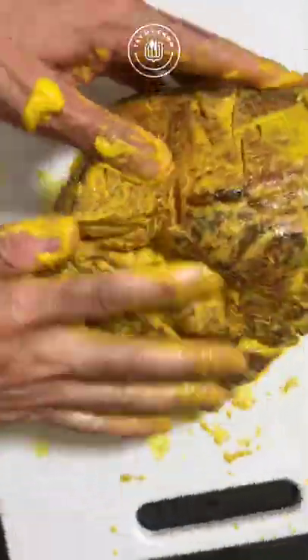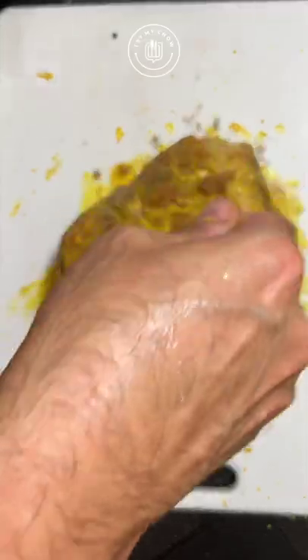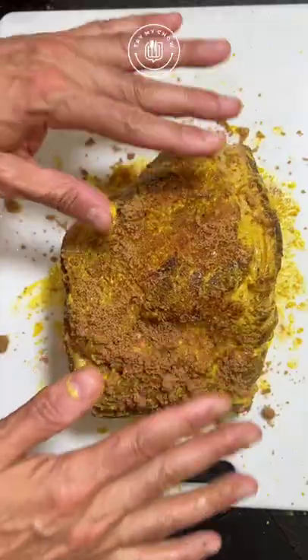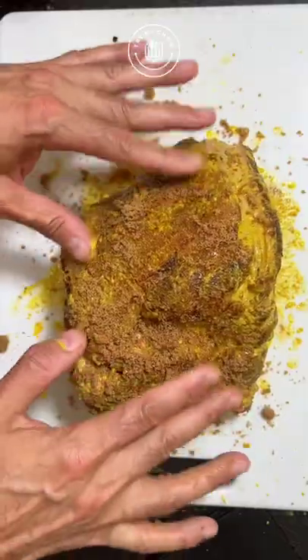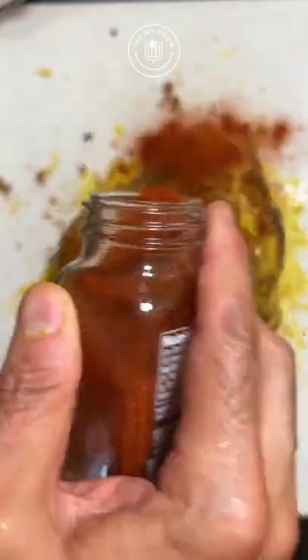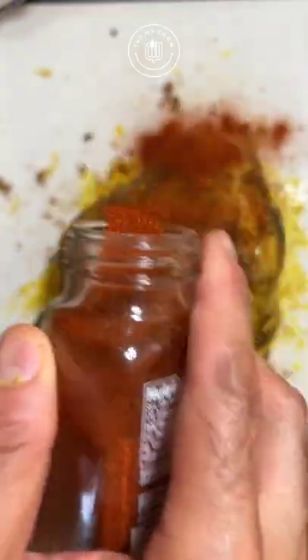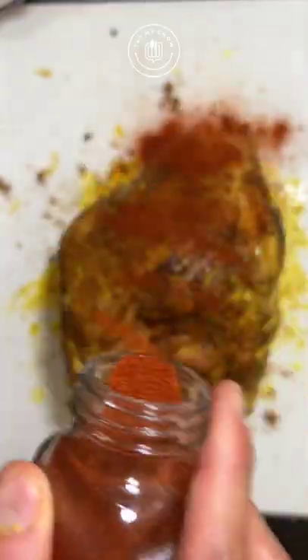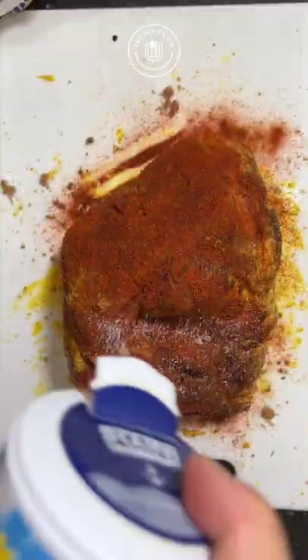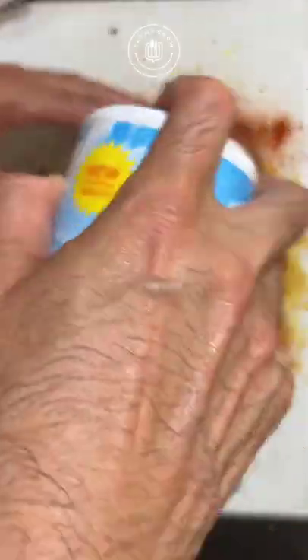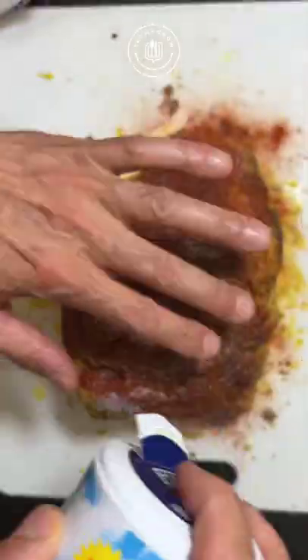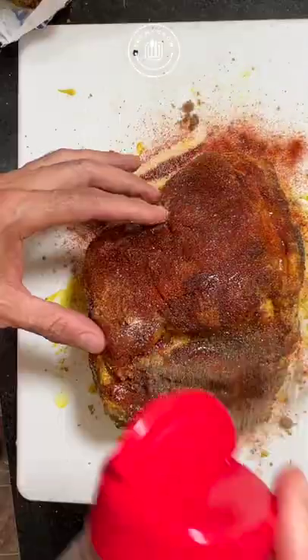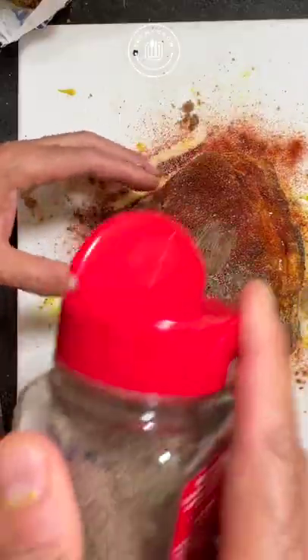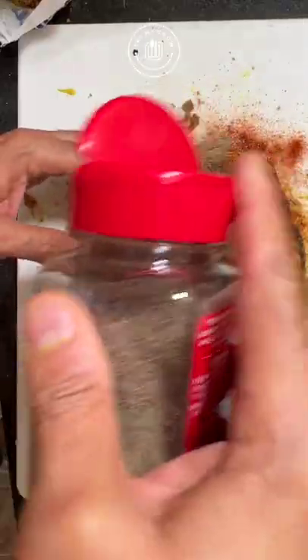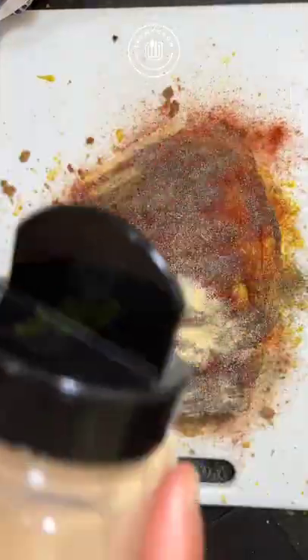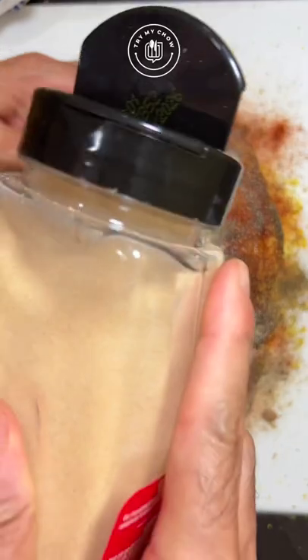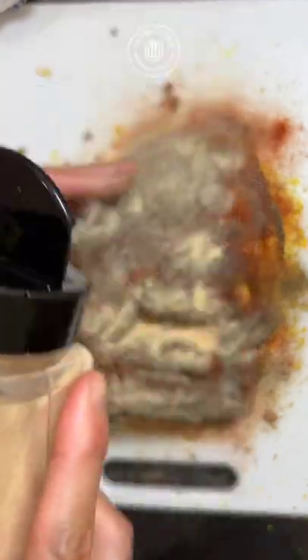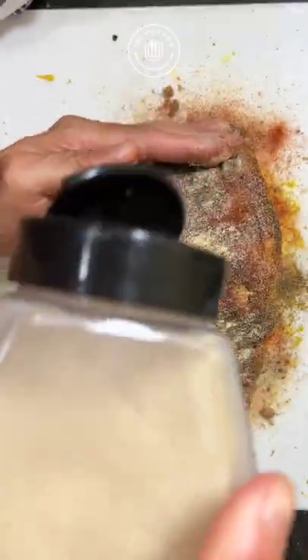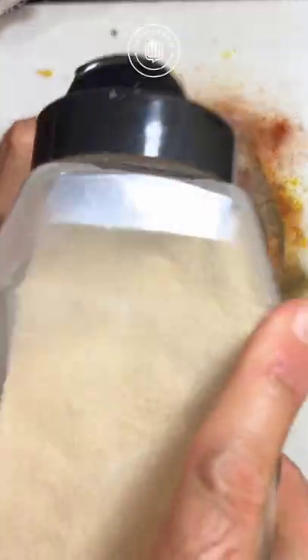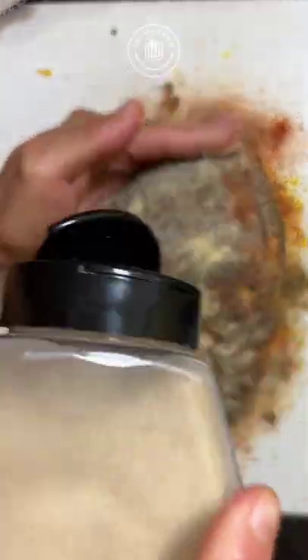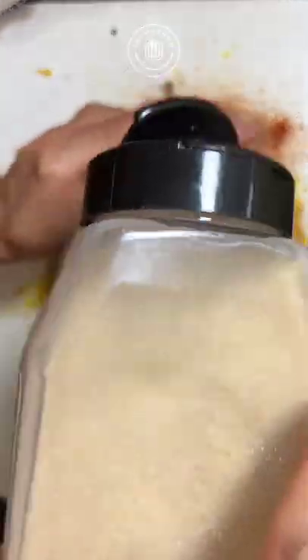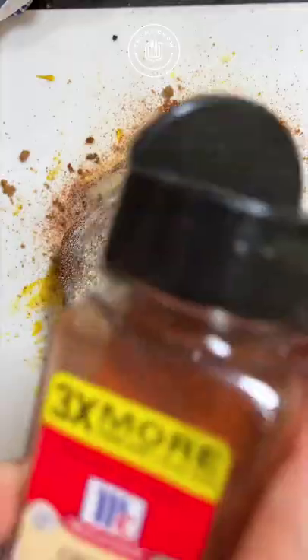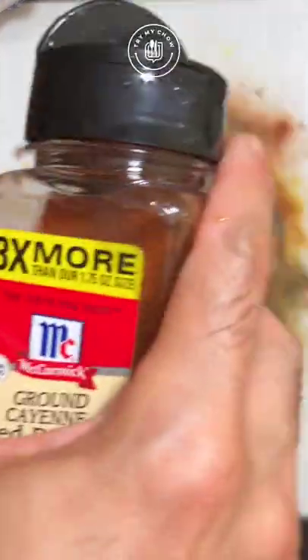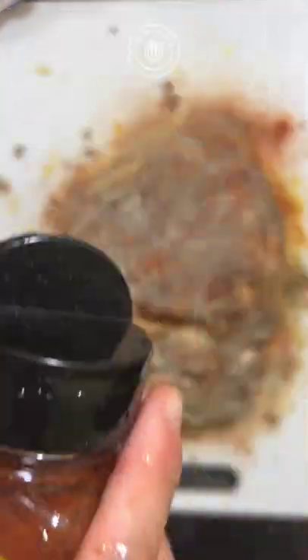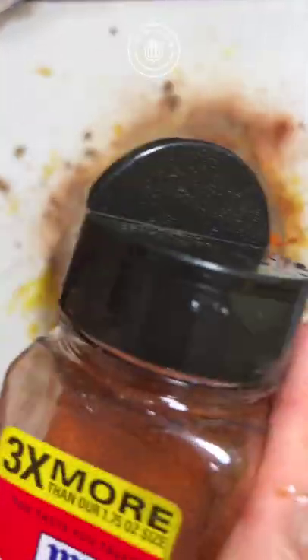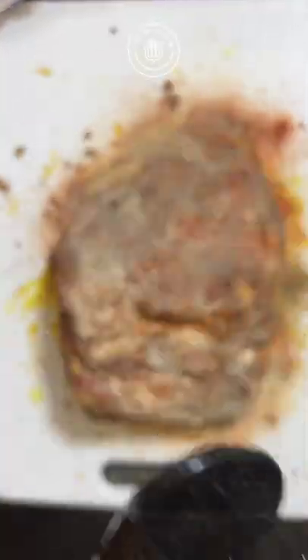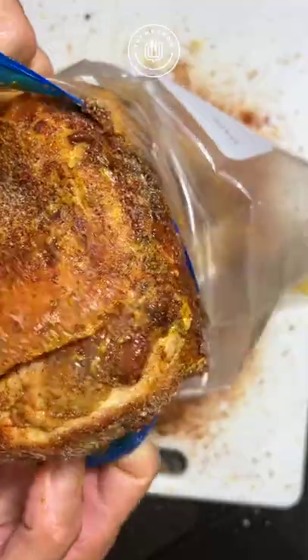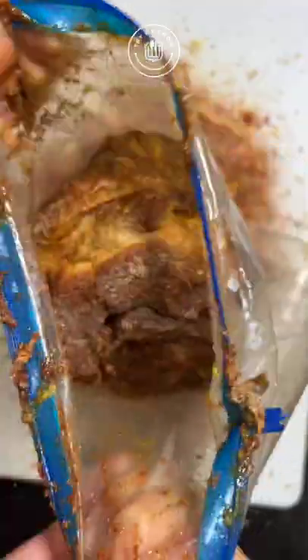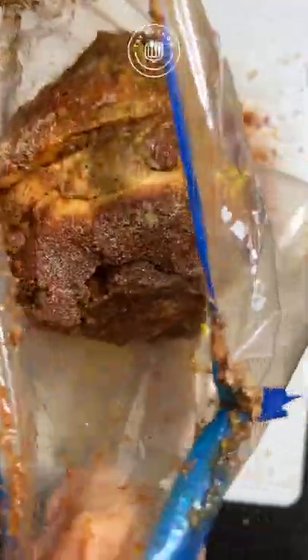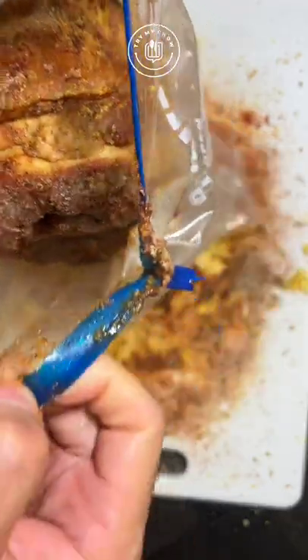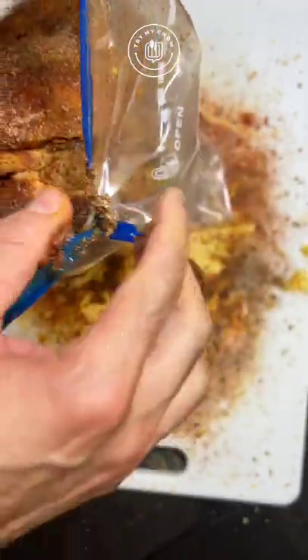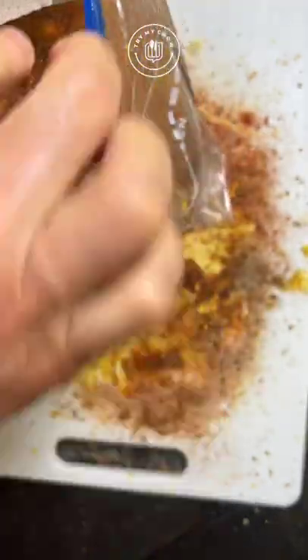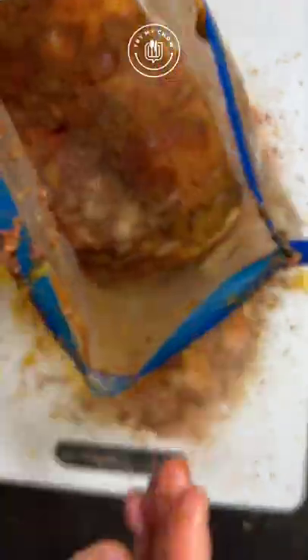Starting from the top, add brown sugar, add smoked paprika, add salt, add black pepper, garlic powder, onion powder, and for the kick some cayenne red pepper. Repeat this process to all sides of the porky.